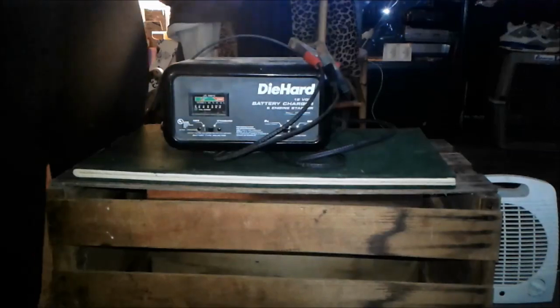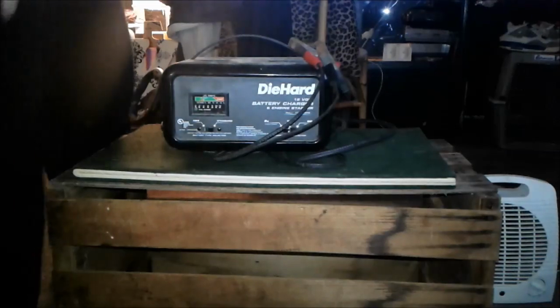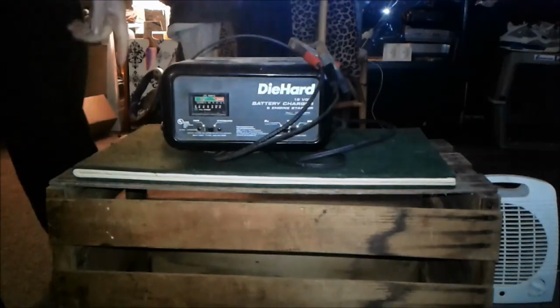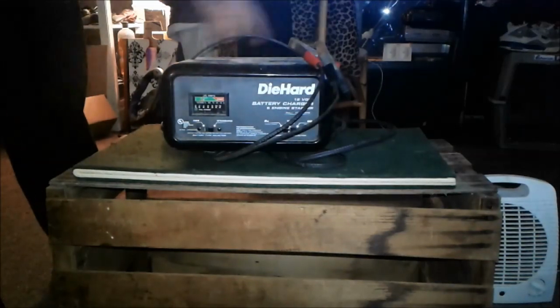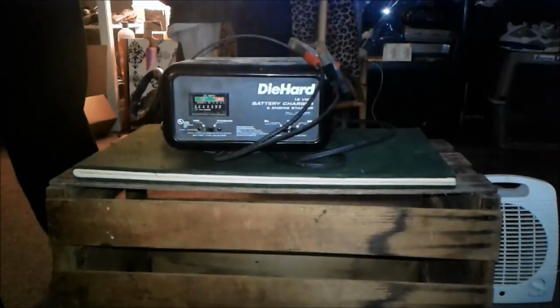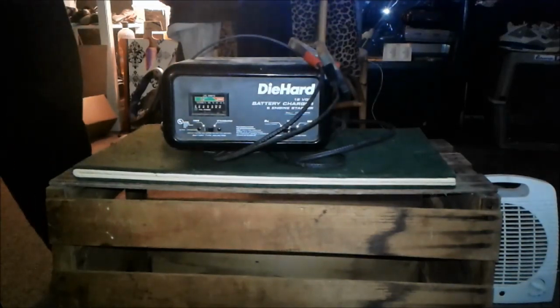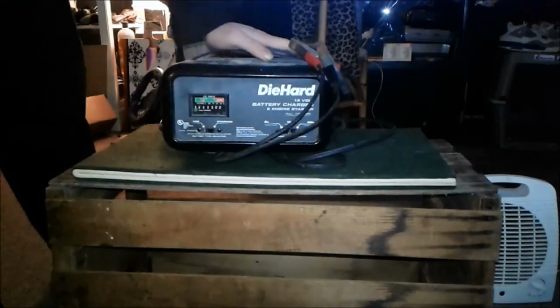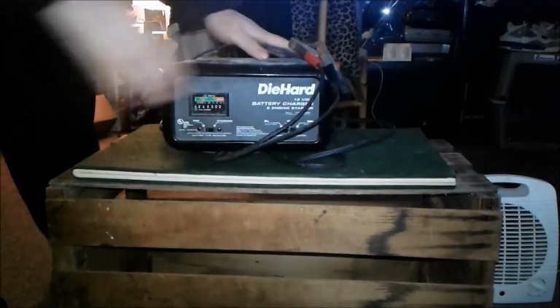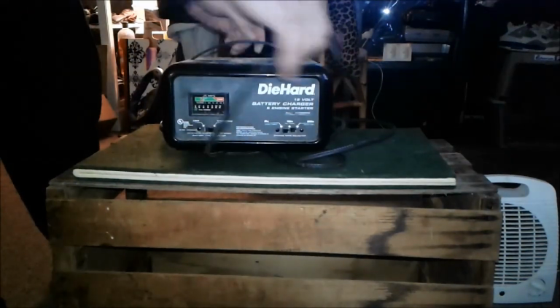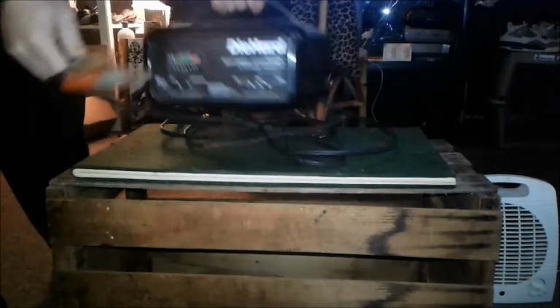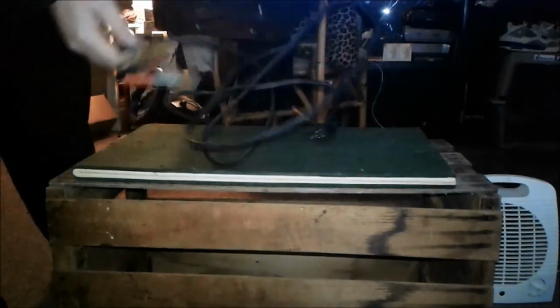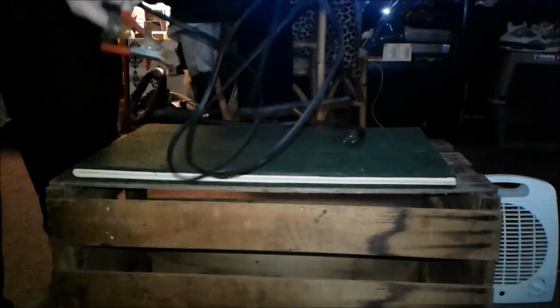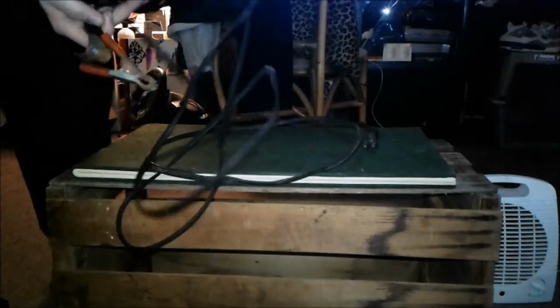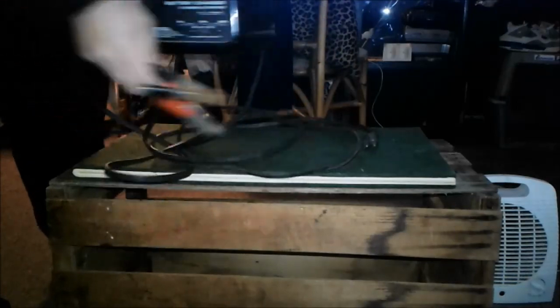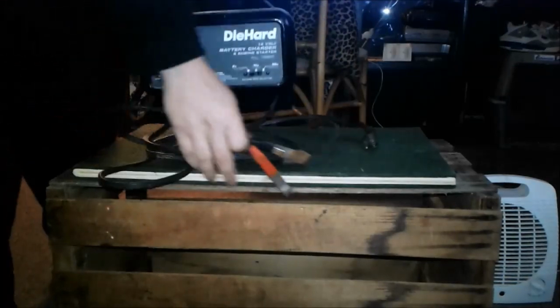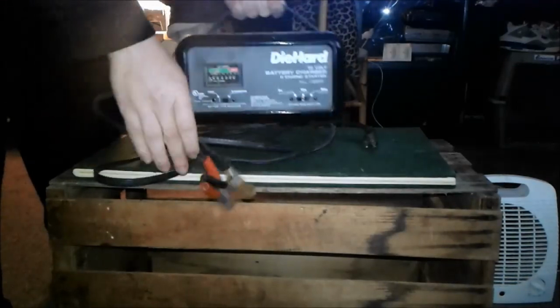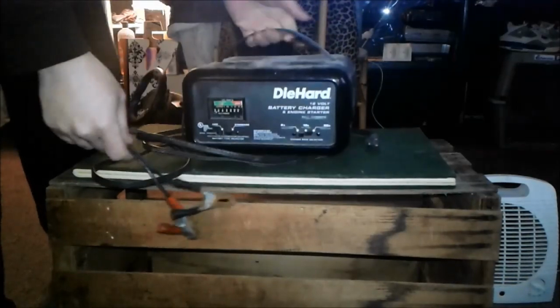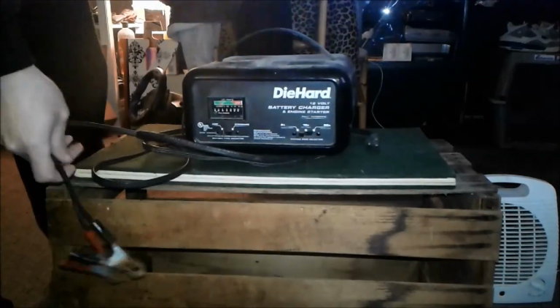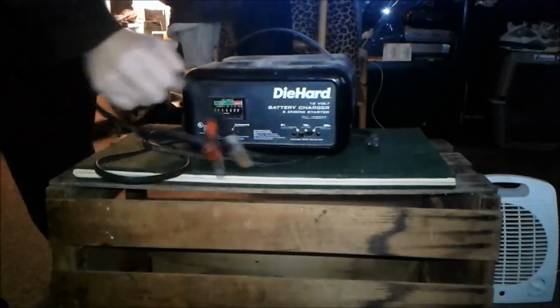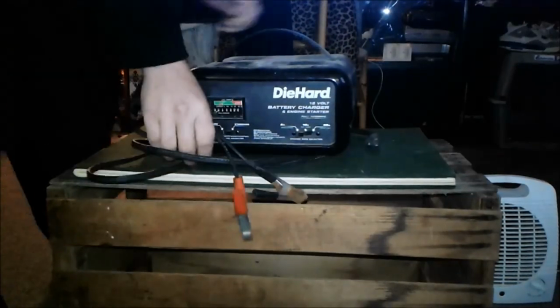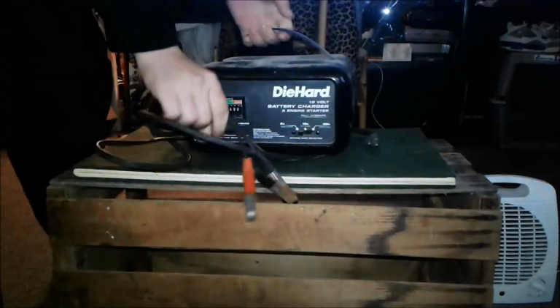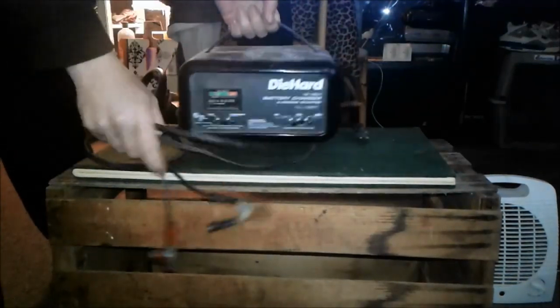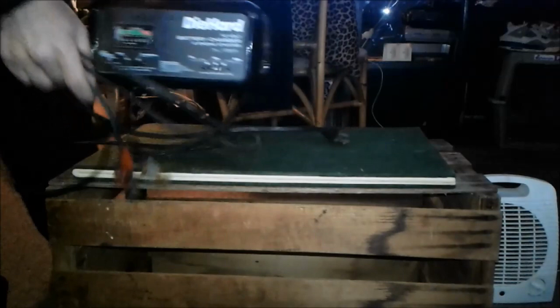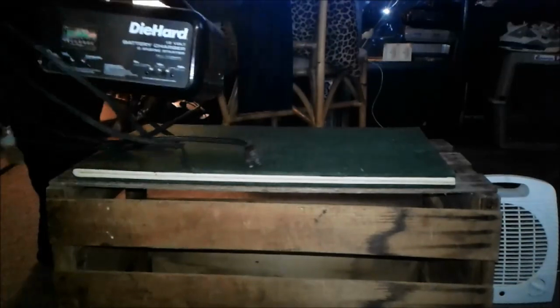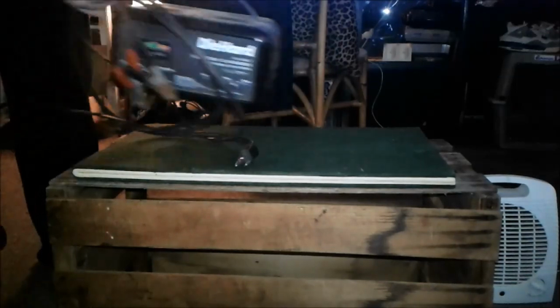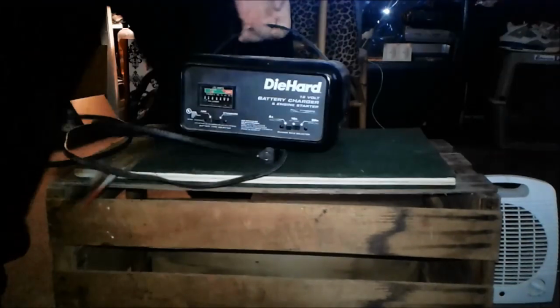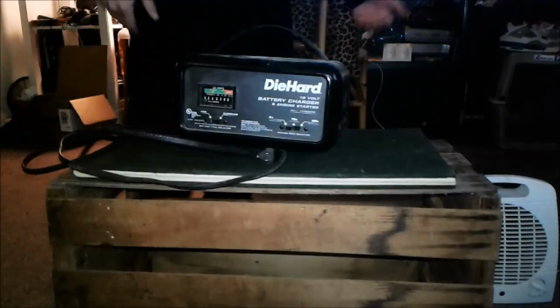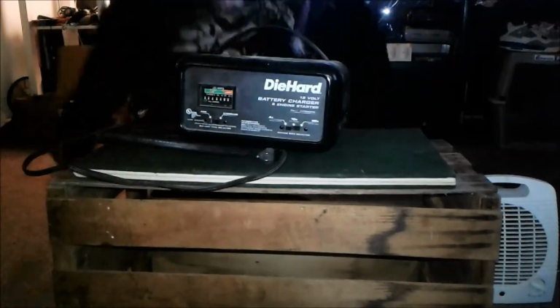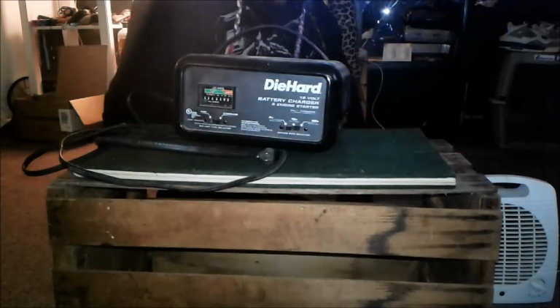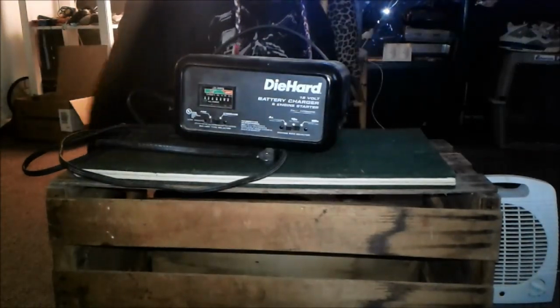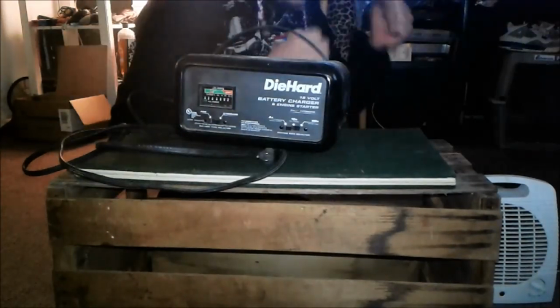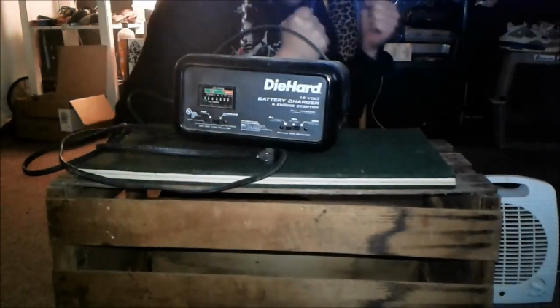Well, I was gonna fix this battery charger today. I've been trying to get this thing open for two days, but every time I try, something happens. It's like something's against me. But you know why I can't do it today? Because I'm cold!